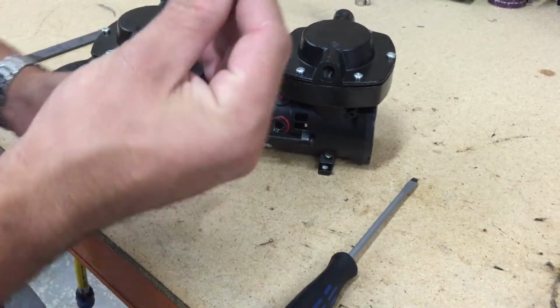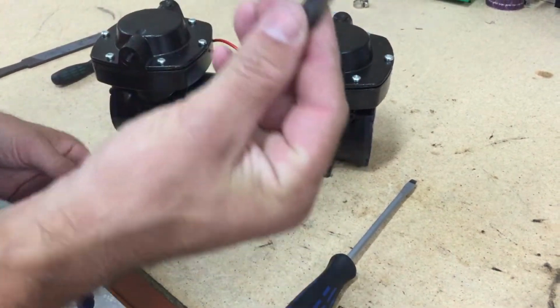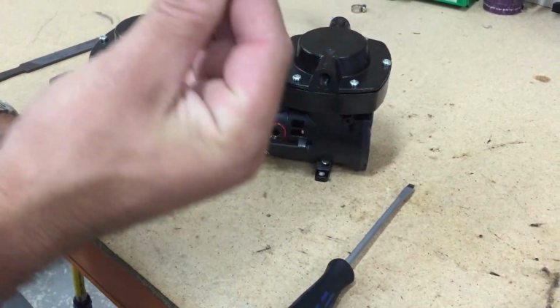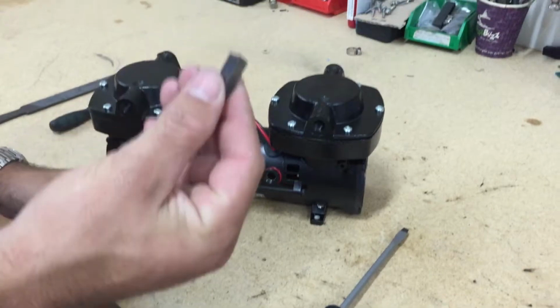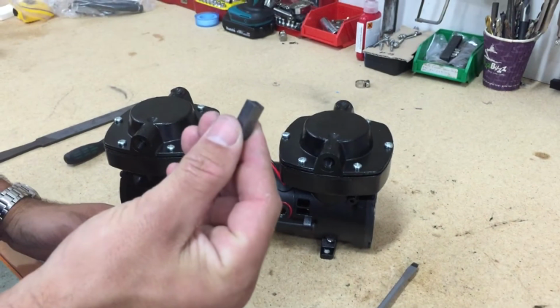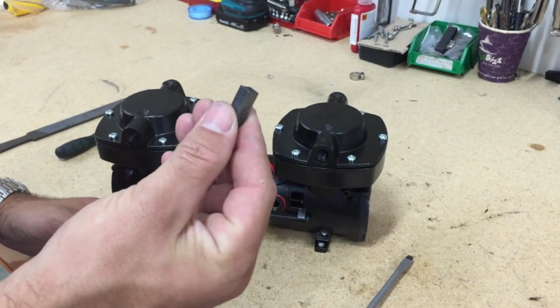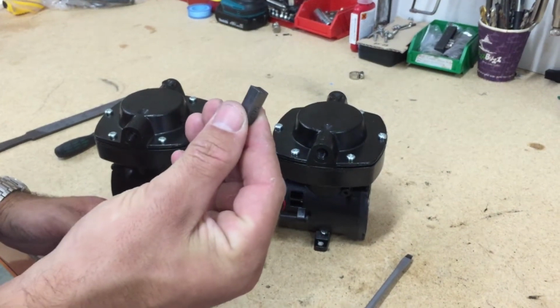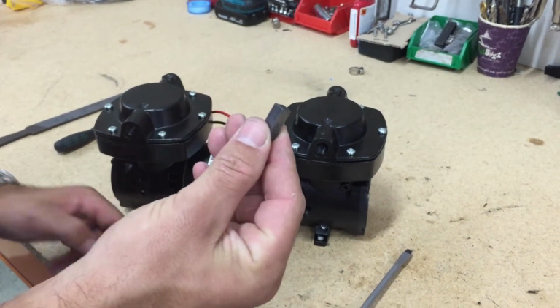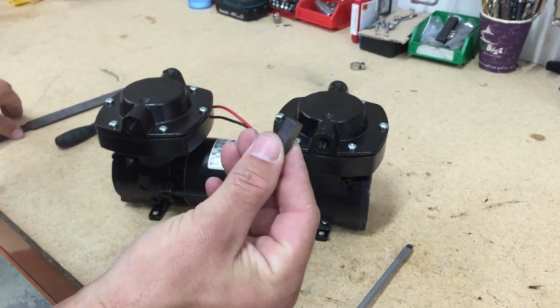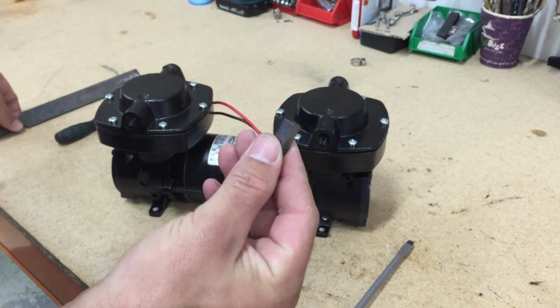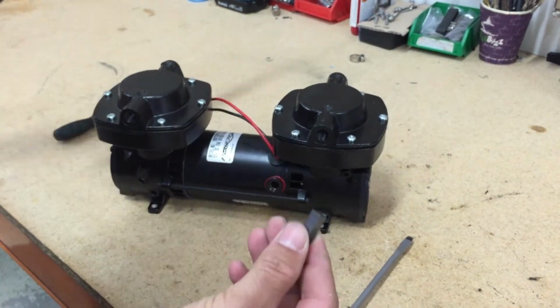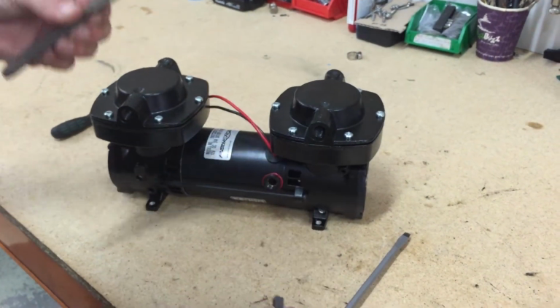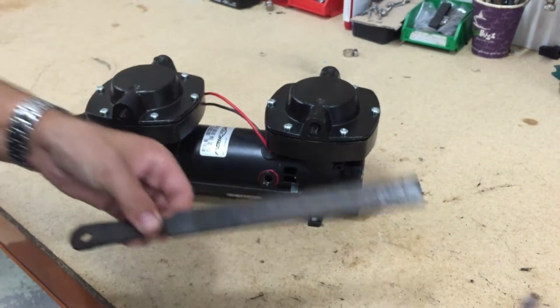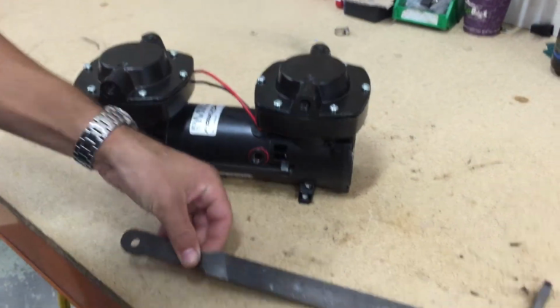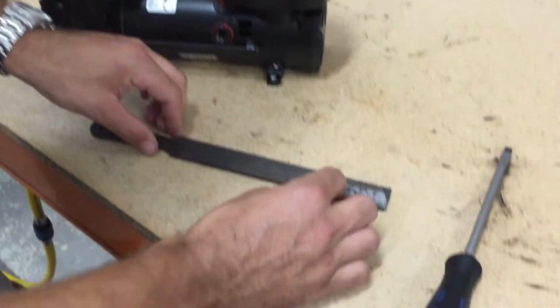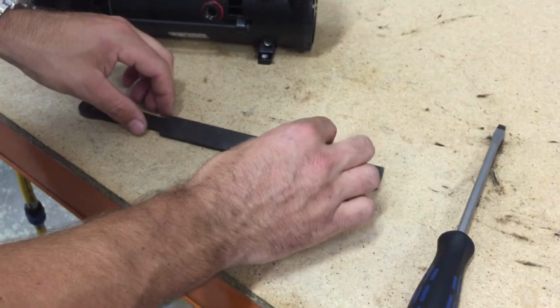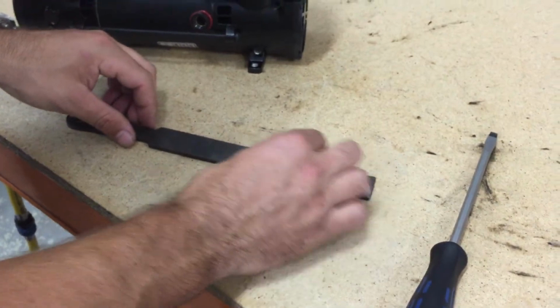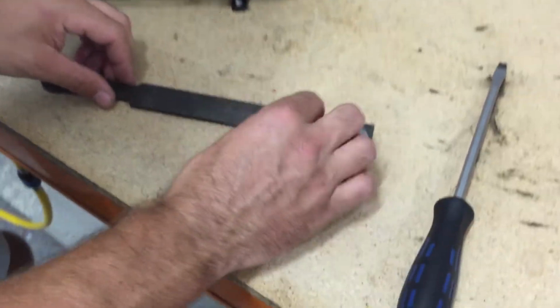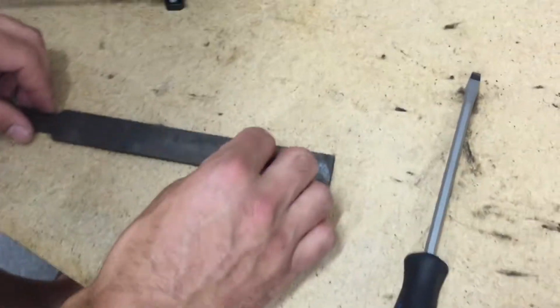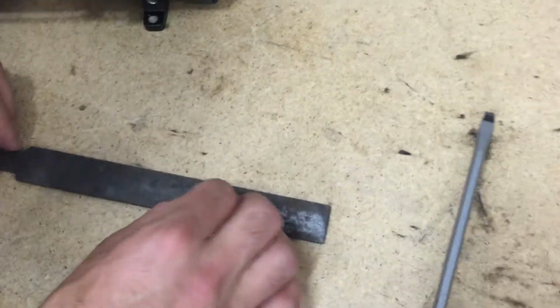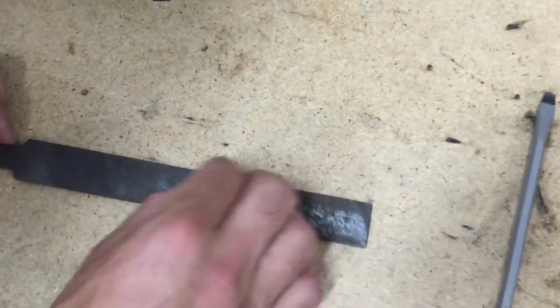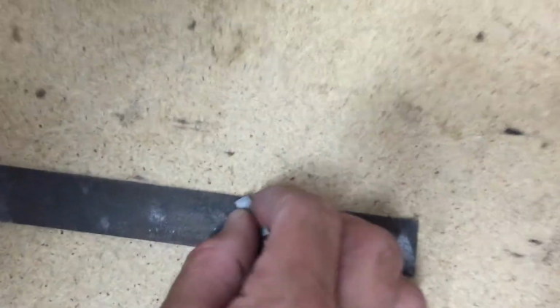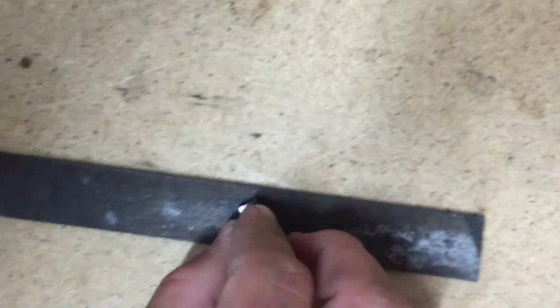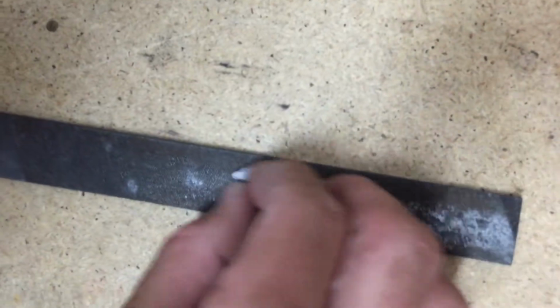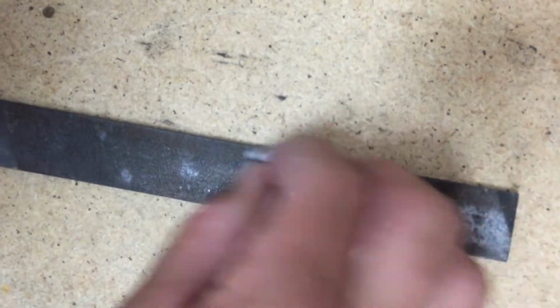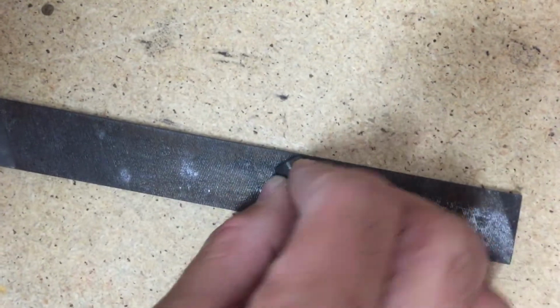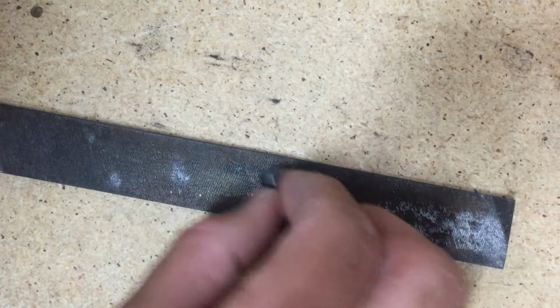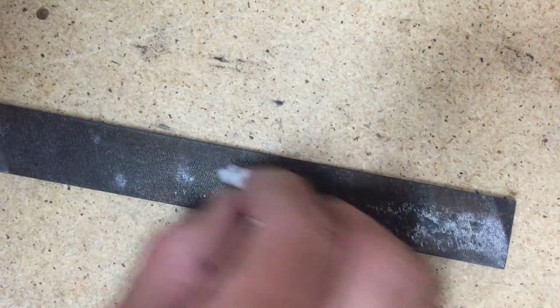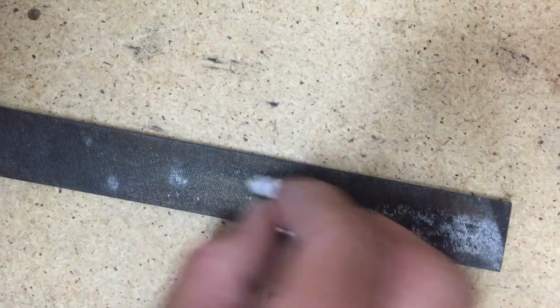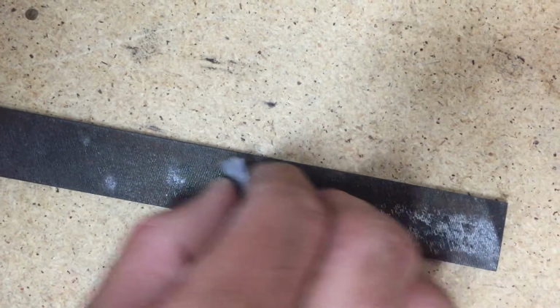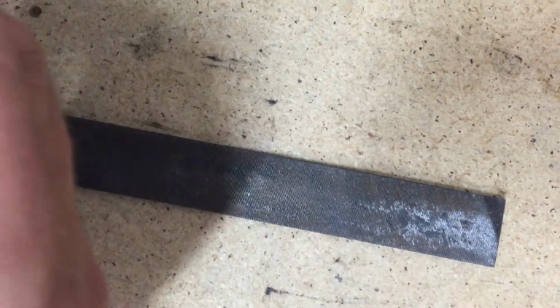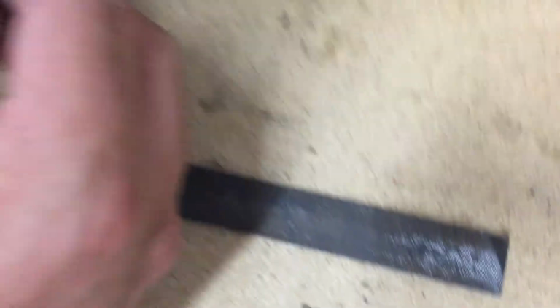If it is not sliding freely in and out of the housing, you need to get a metal file and just lightly file it down on each side until it is frictionless inside the housing.